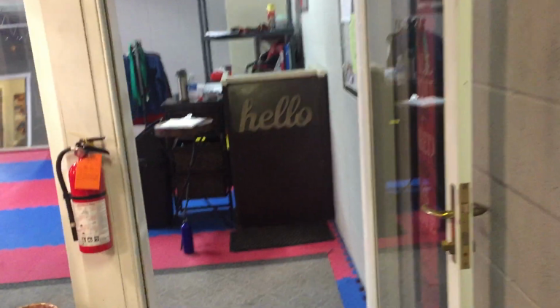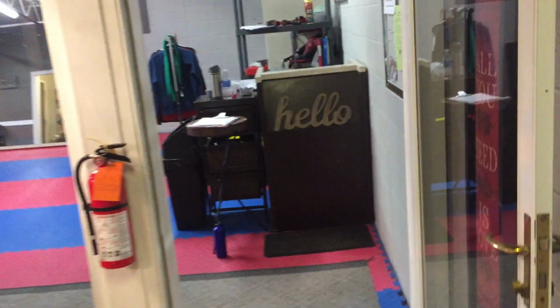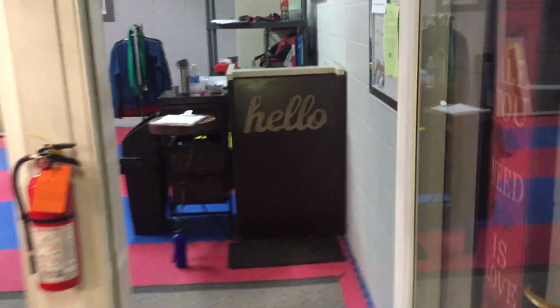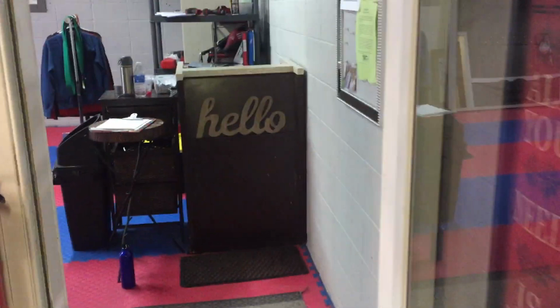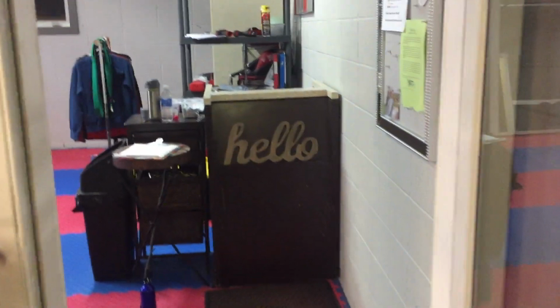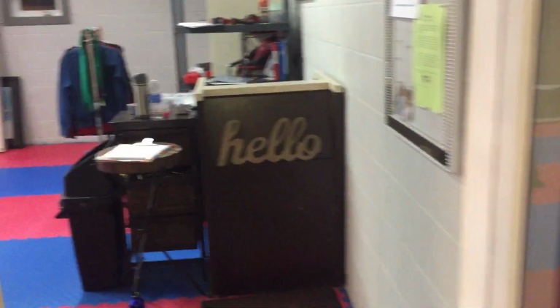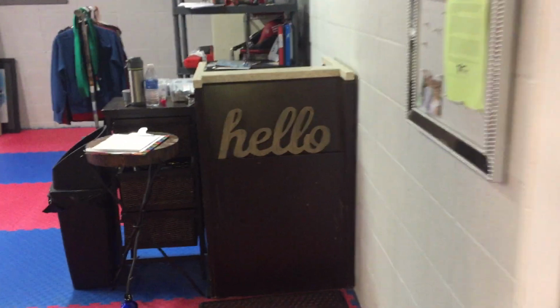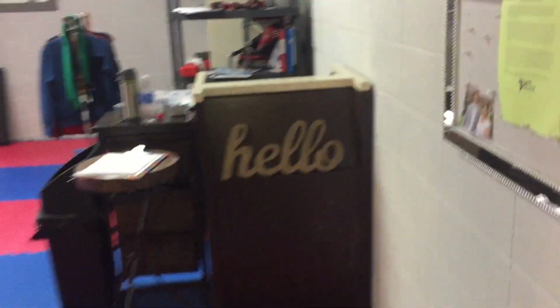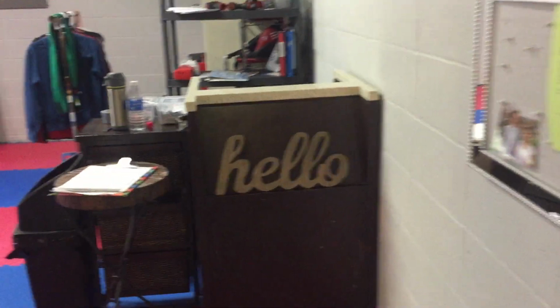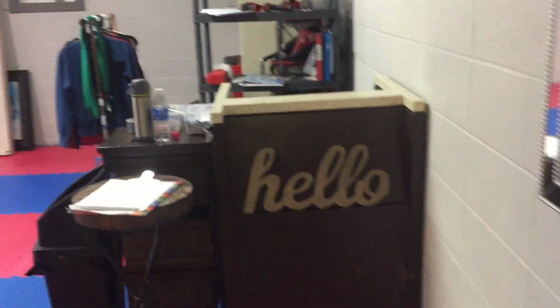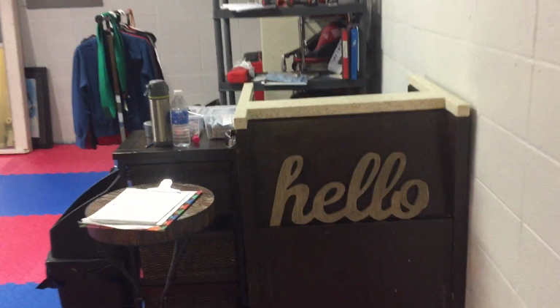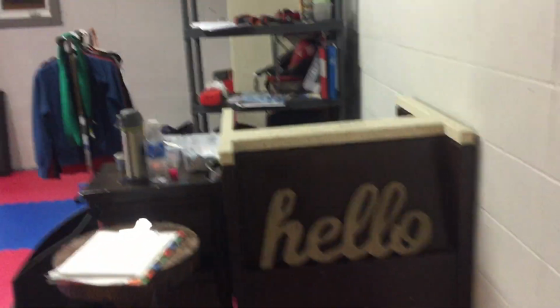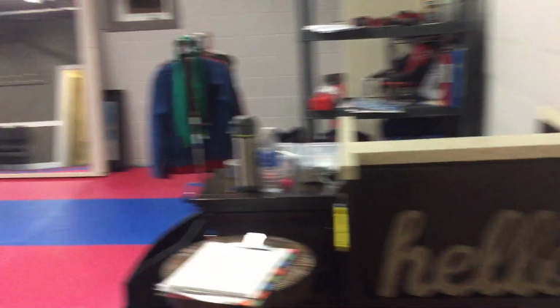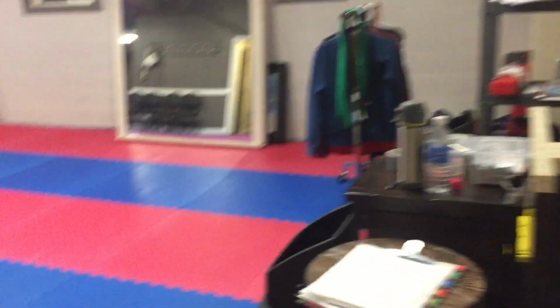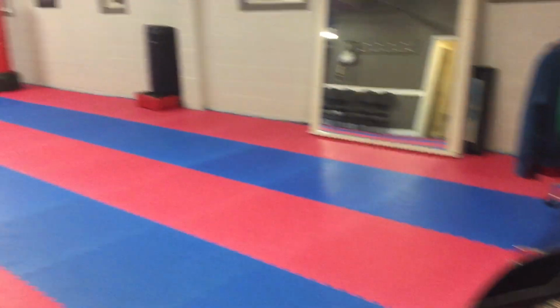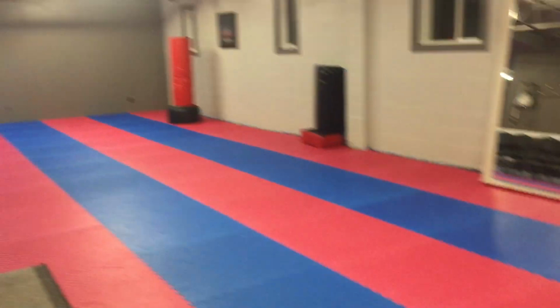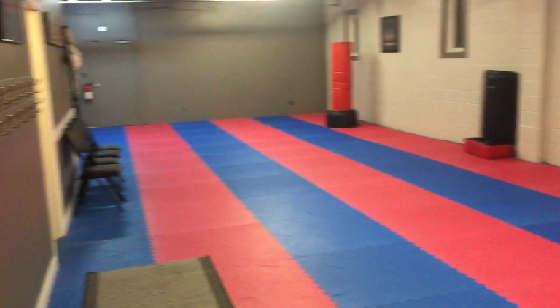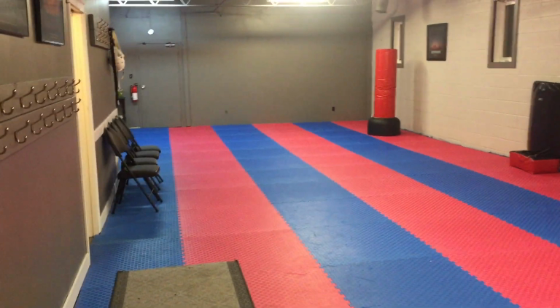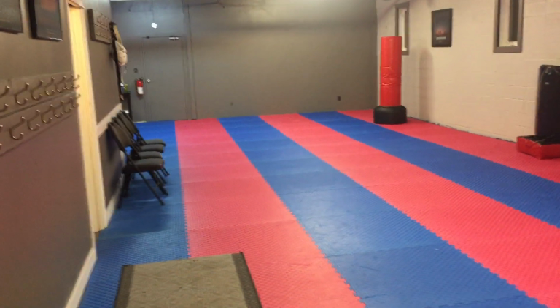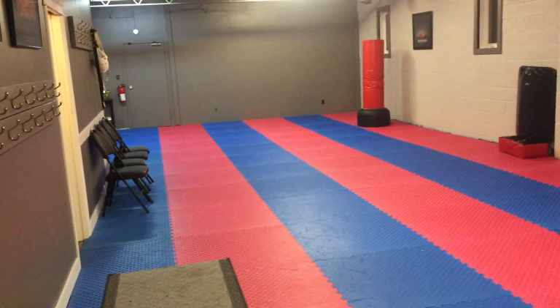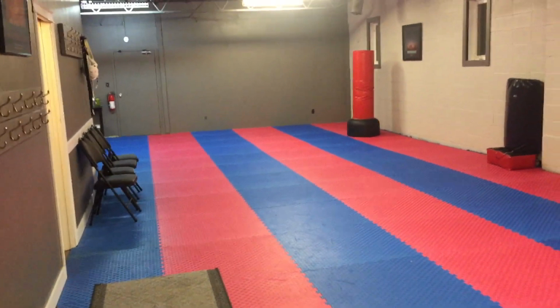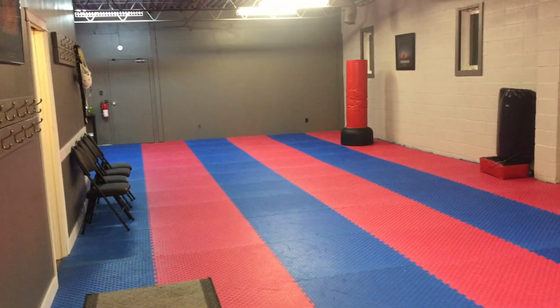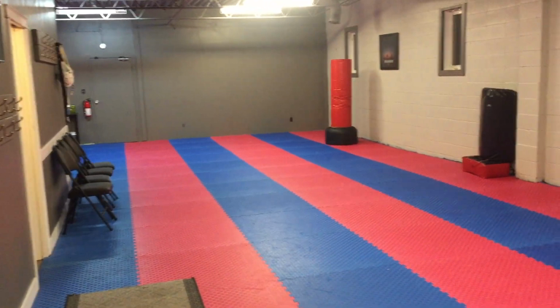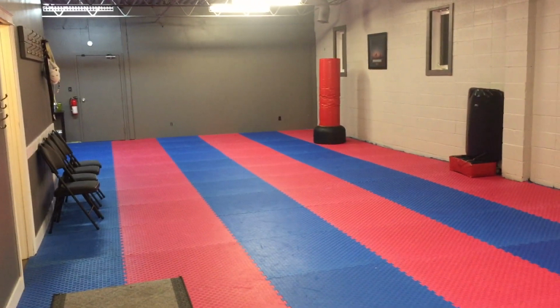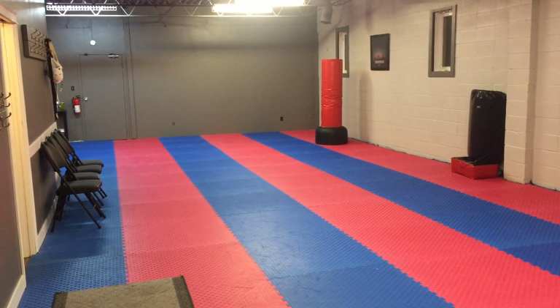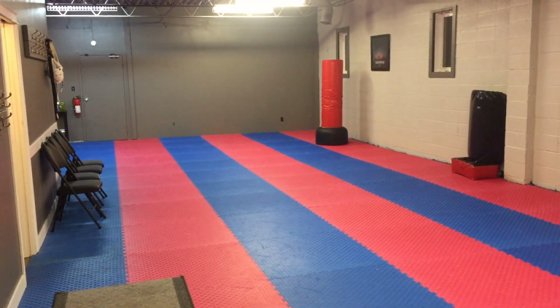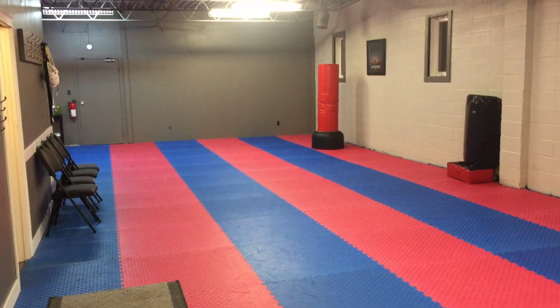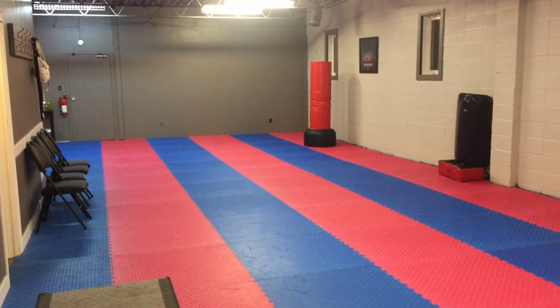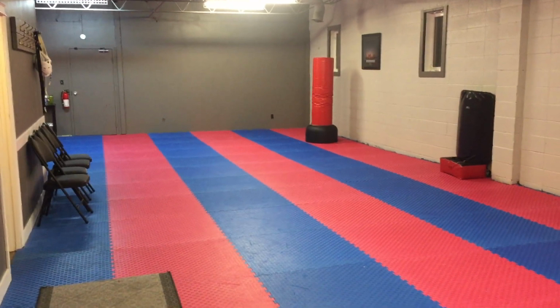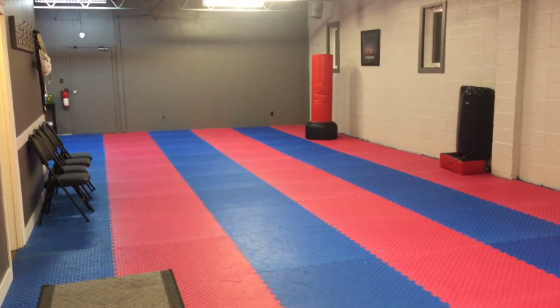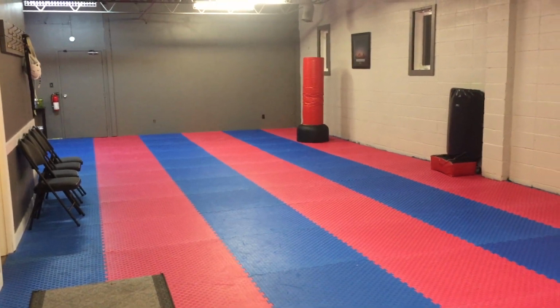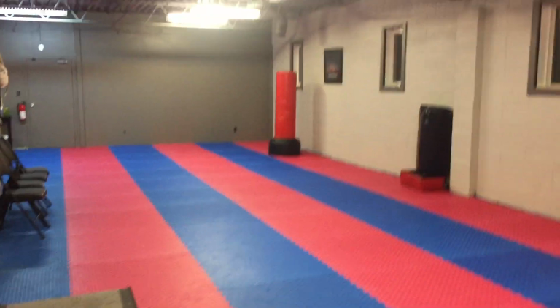Here's our reception area, and it goes right into a dojang where you can train, stretch, and warm up. This is before class.